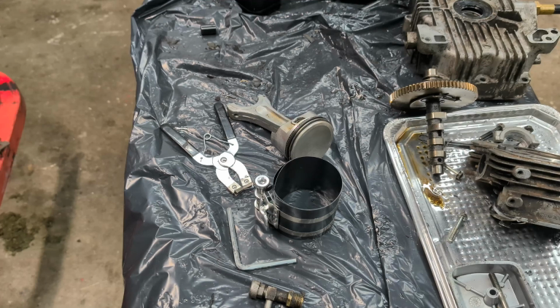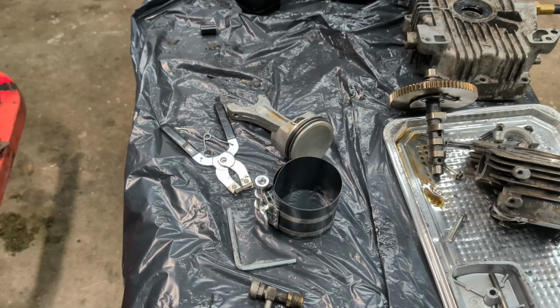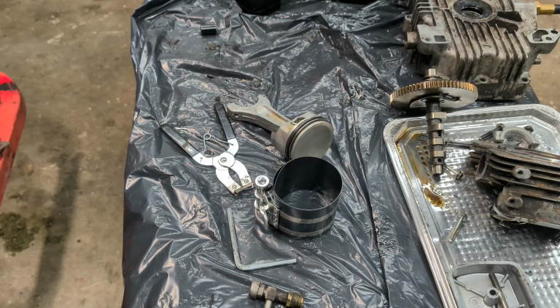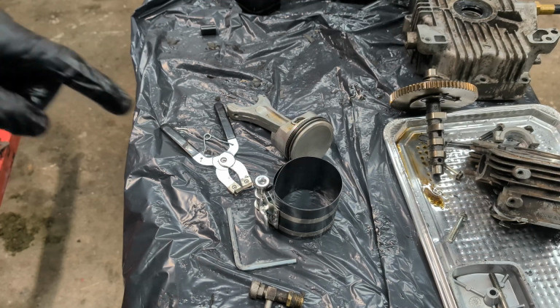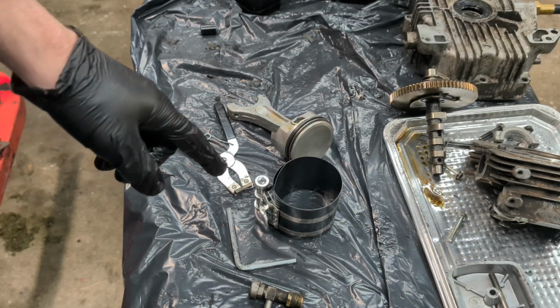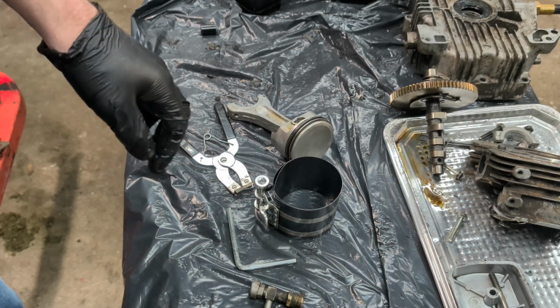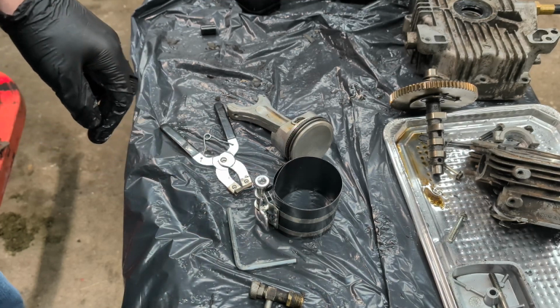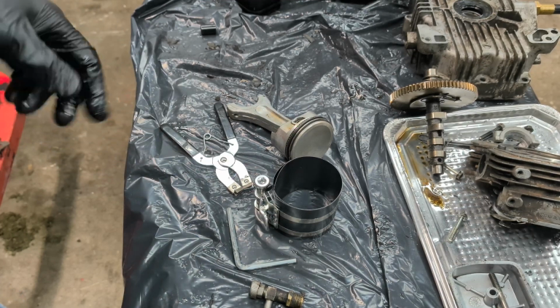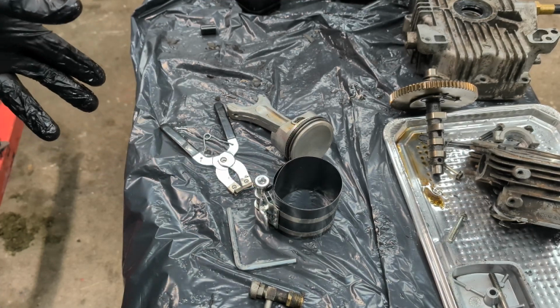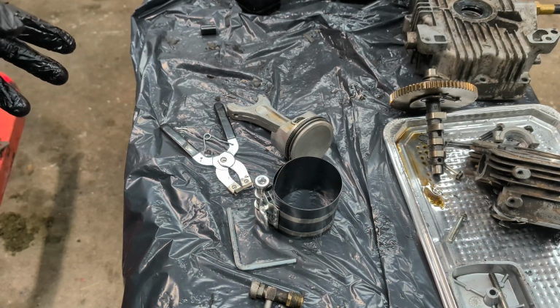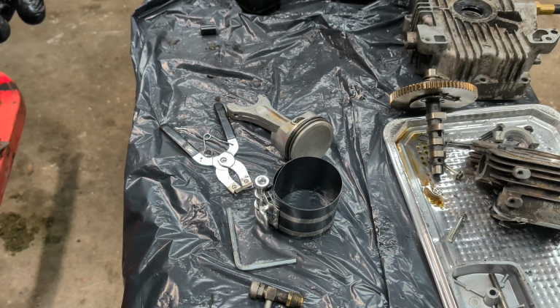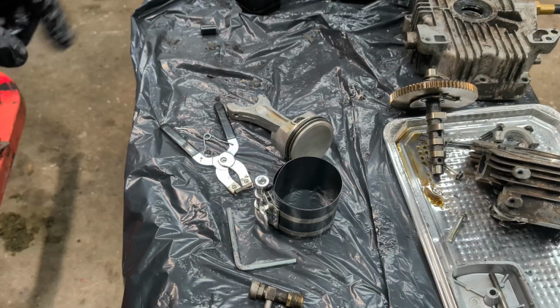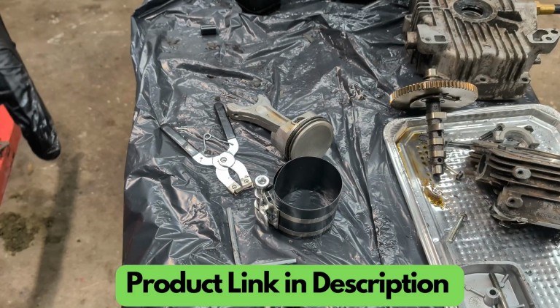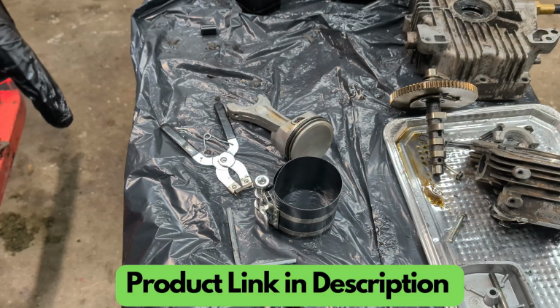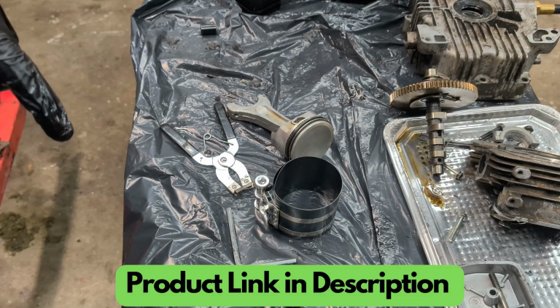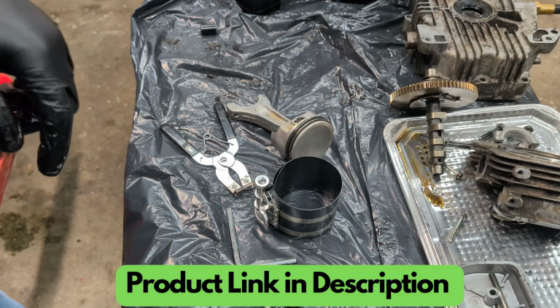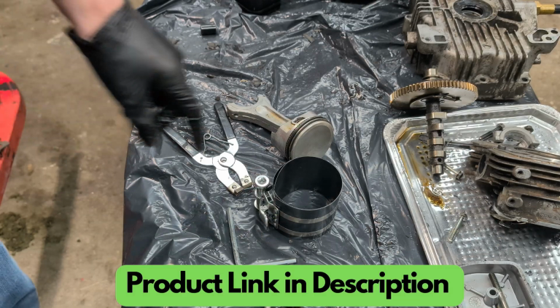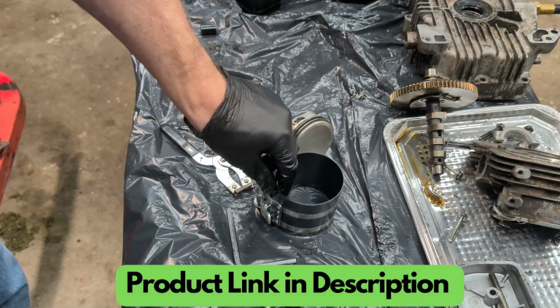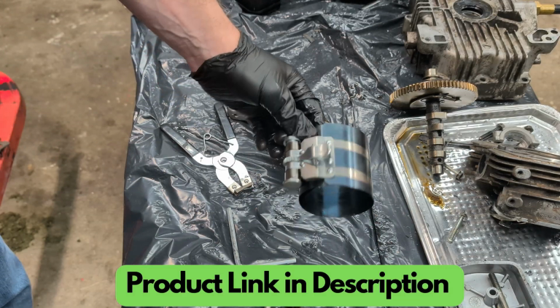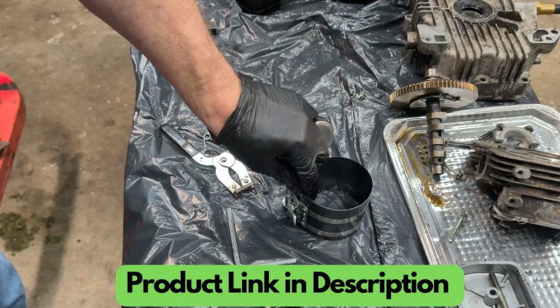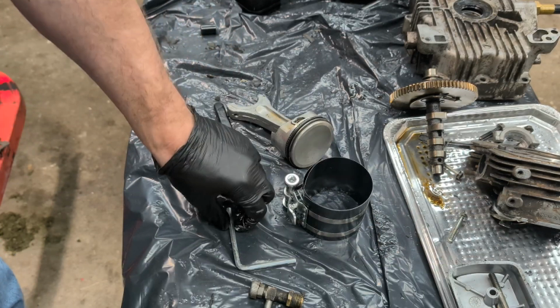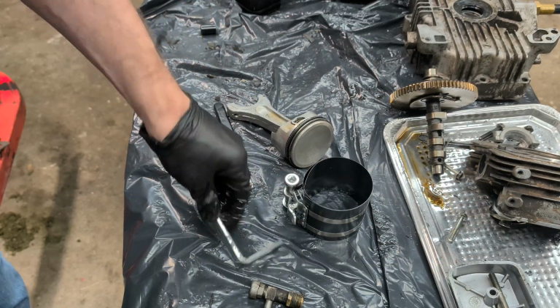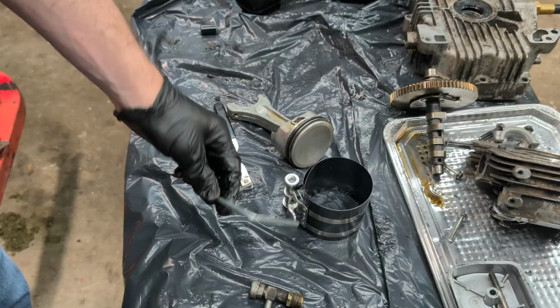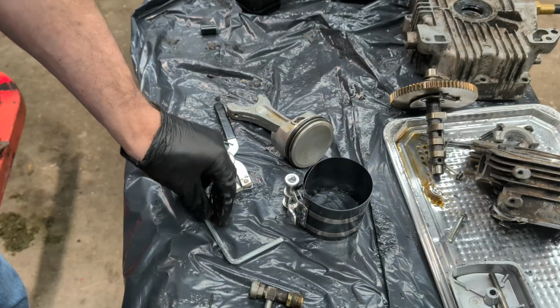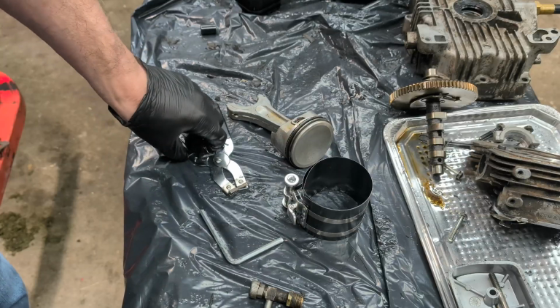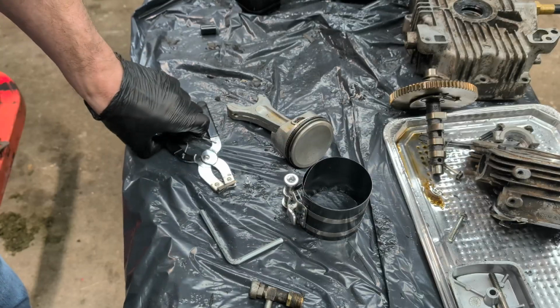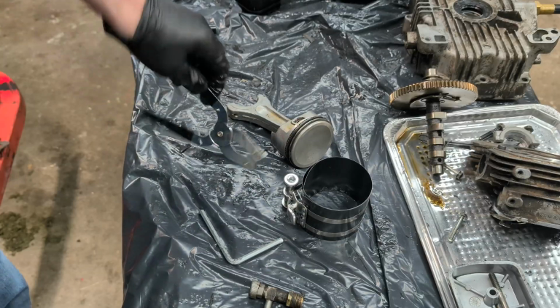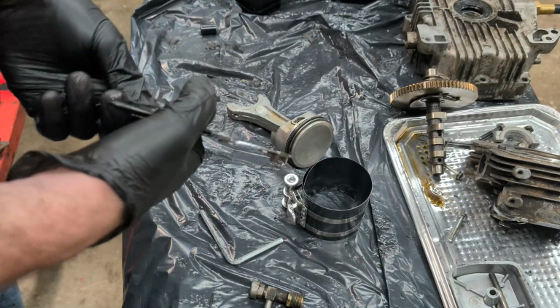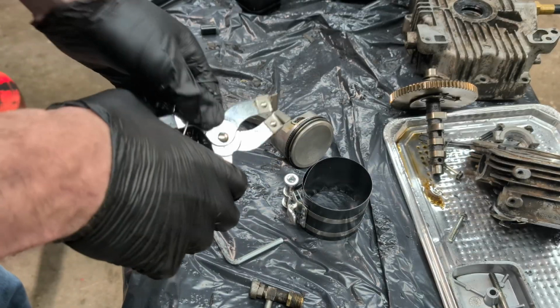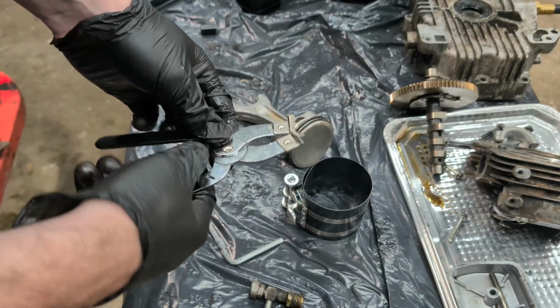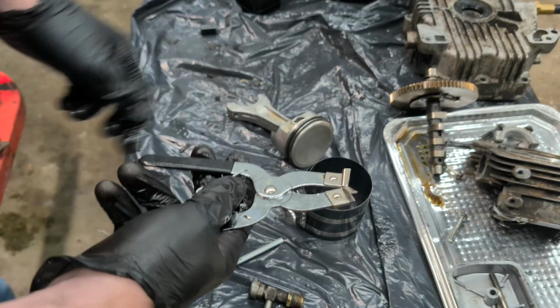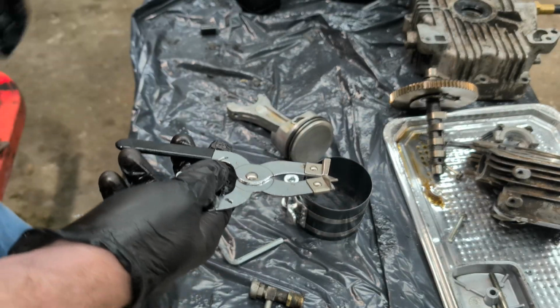I want to do a quick review on this piston ring compression tool. I got it off Amazon for about 10 bucks — I'll leave a link in the description below. What you get is the compressor, an allen wrench, and some pliers for the piston rings.